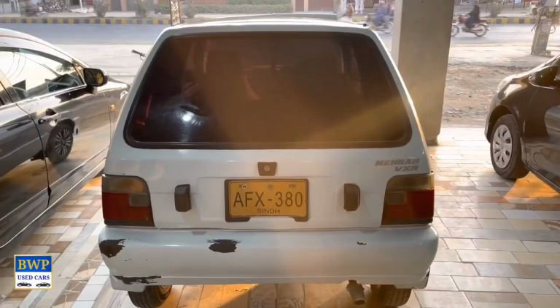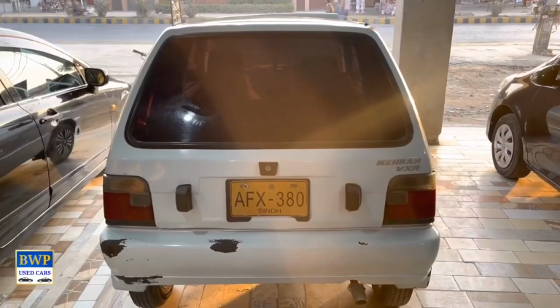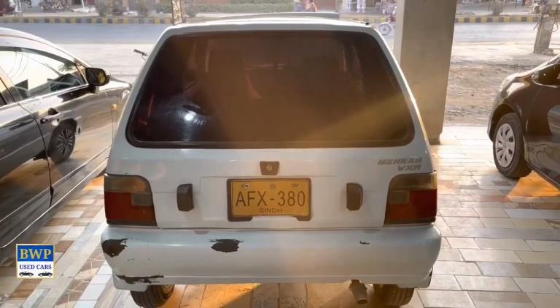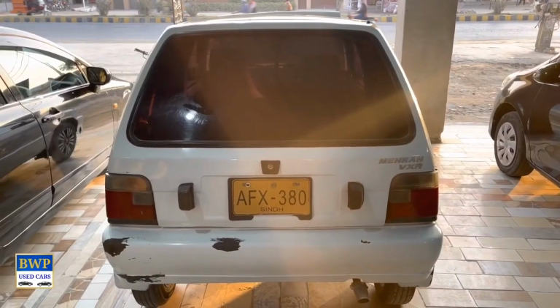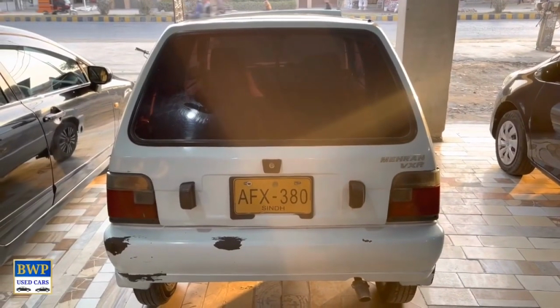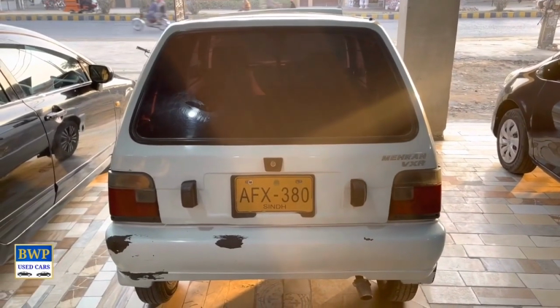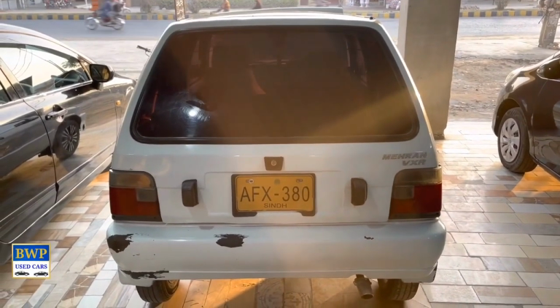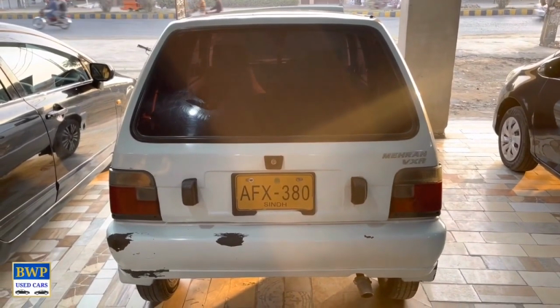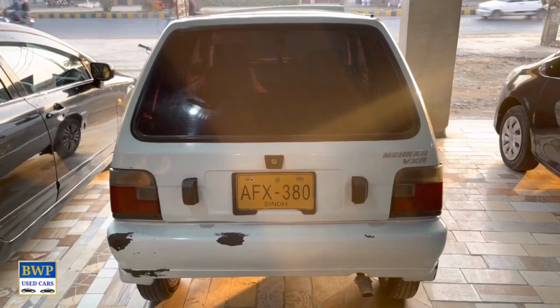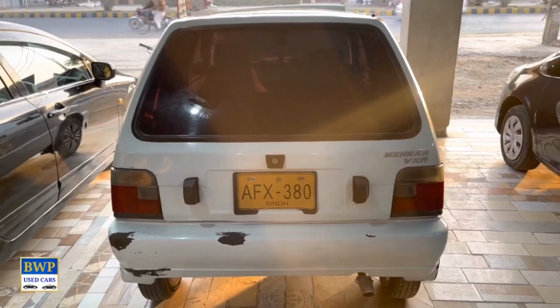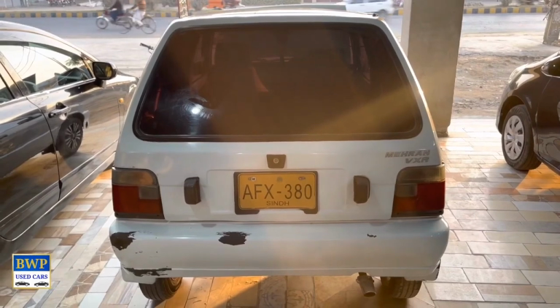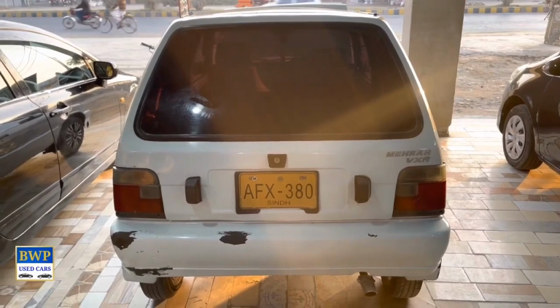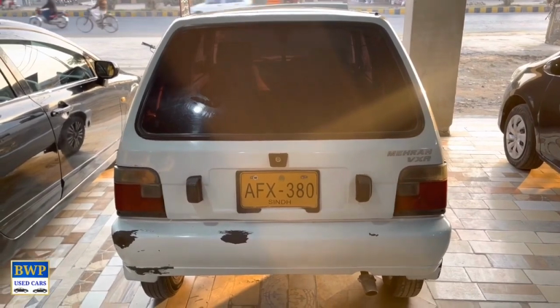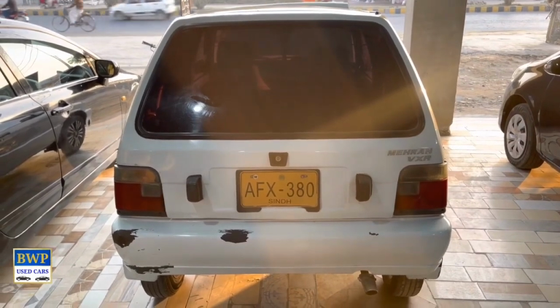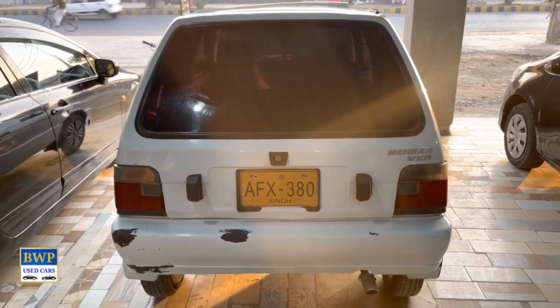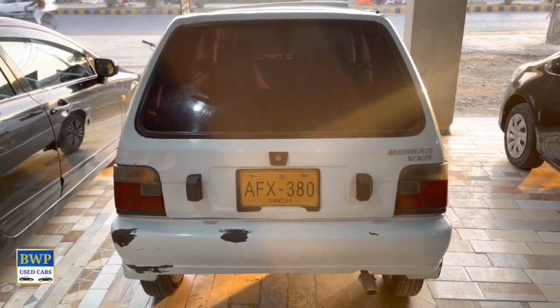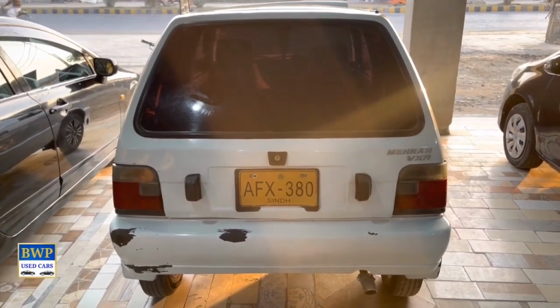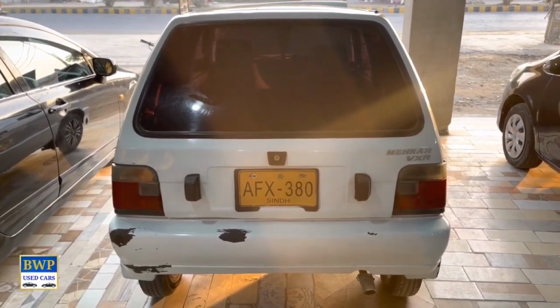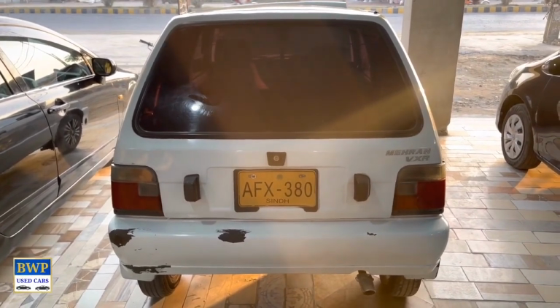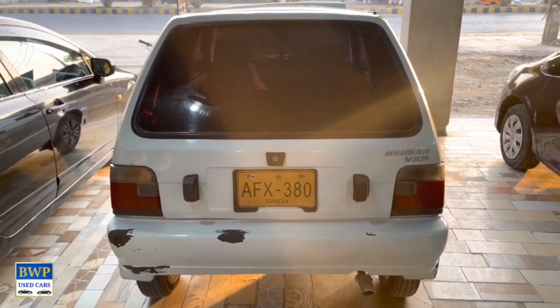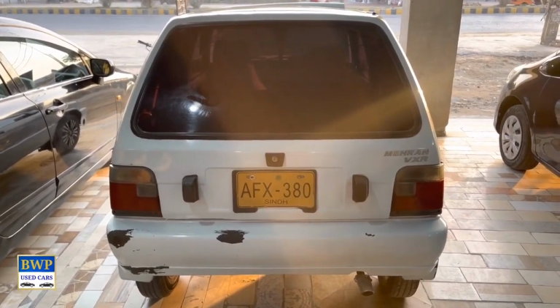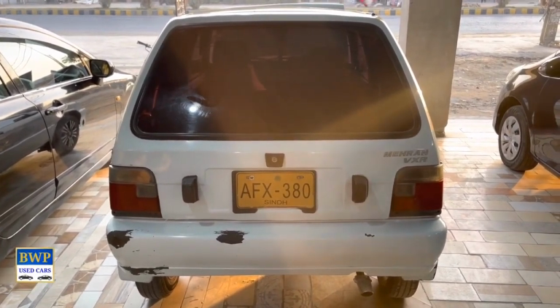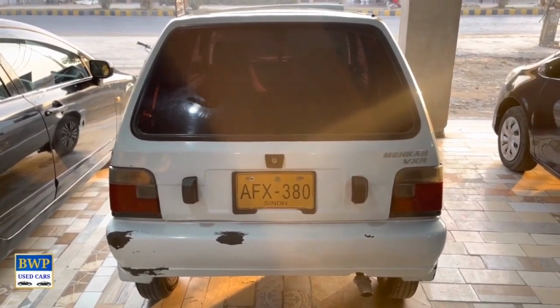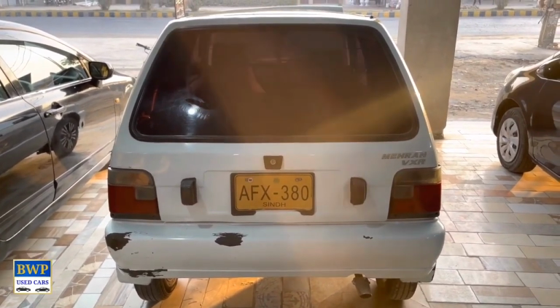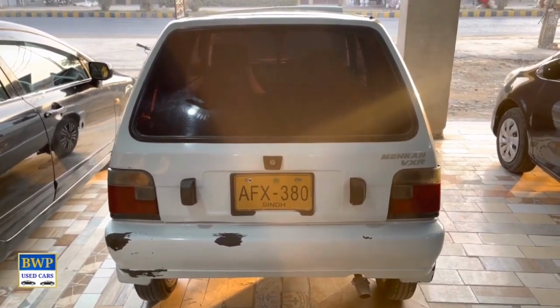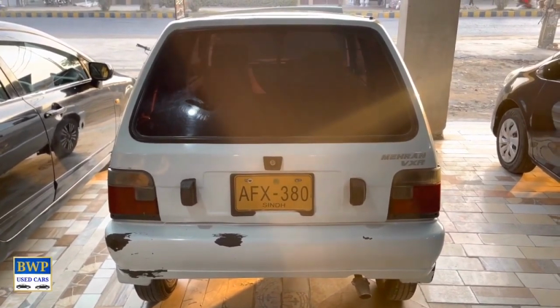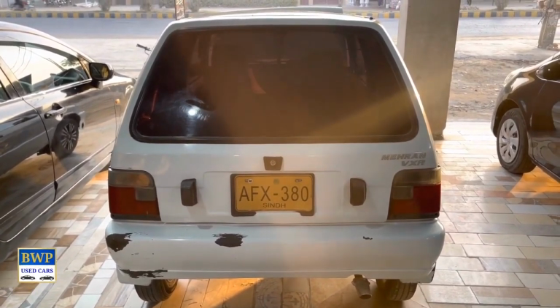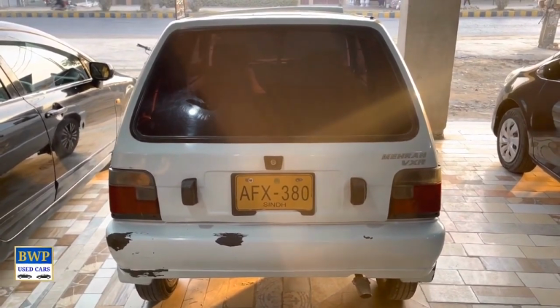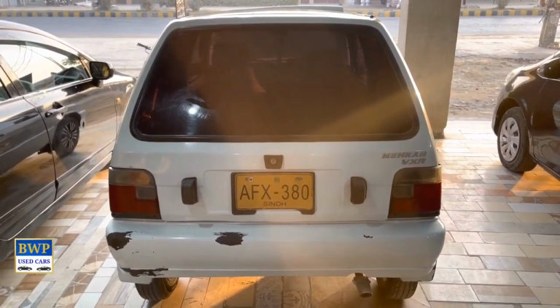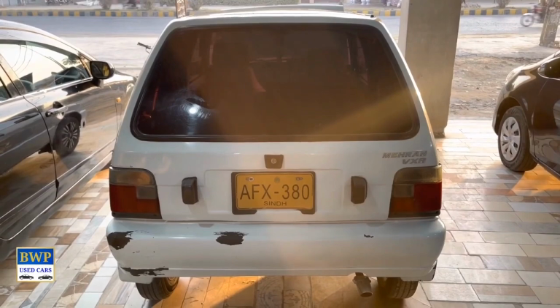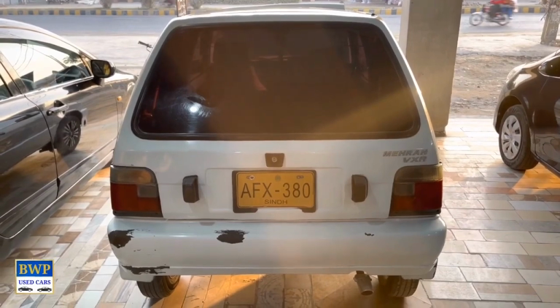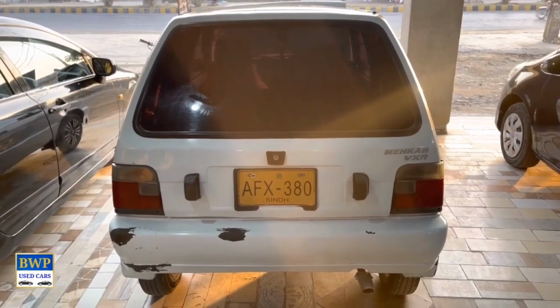Welcome to our YouTube channel, Bhaavarpur Used Car. Today we are here with Mehran's 2004 model which is in Sindh registration.